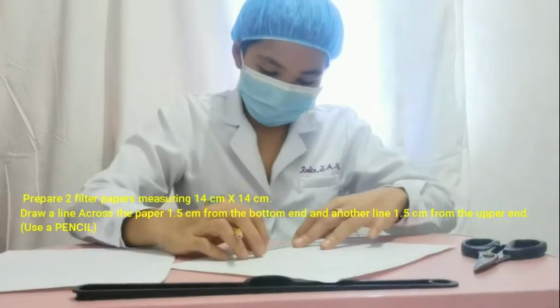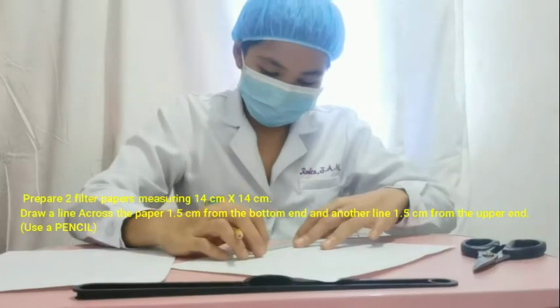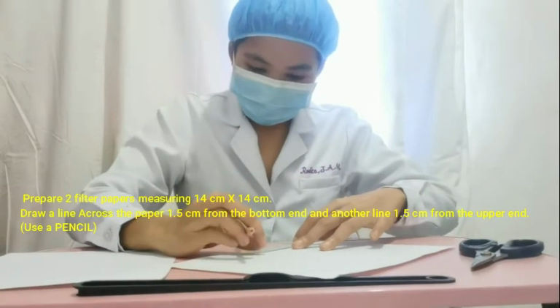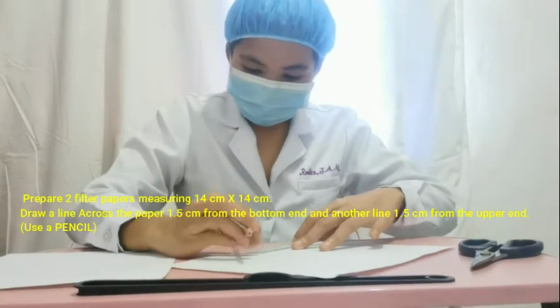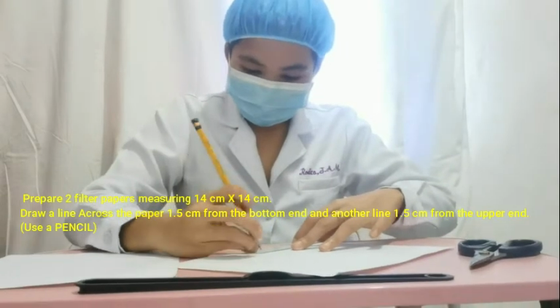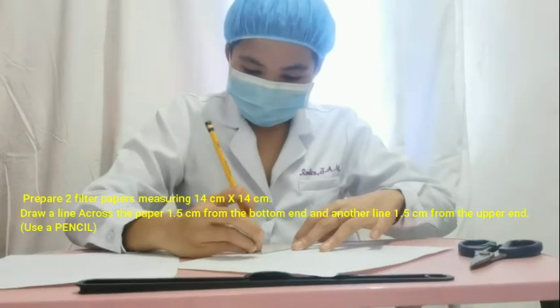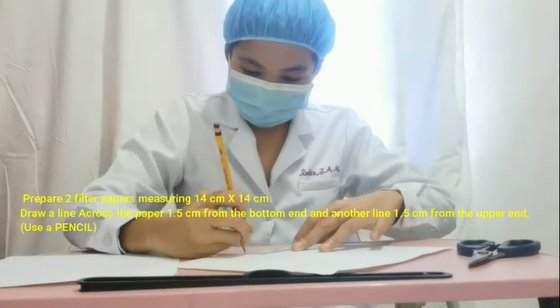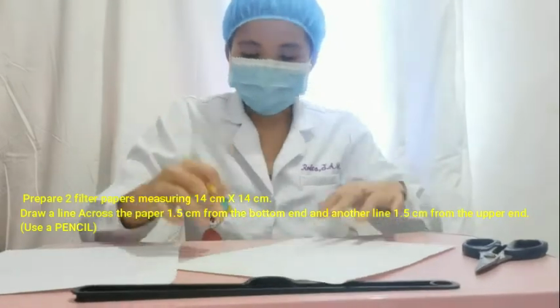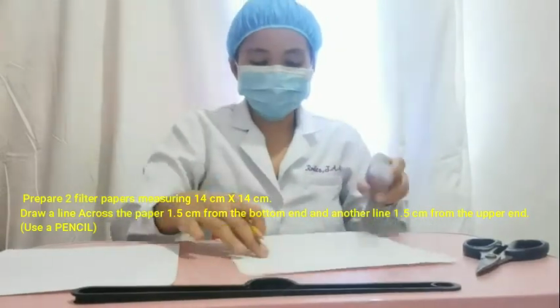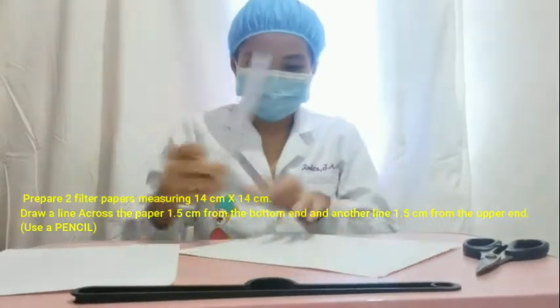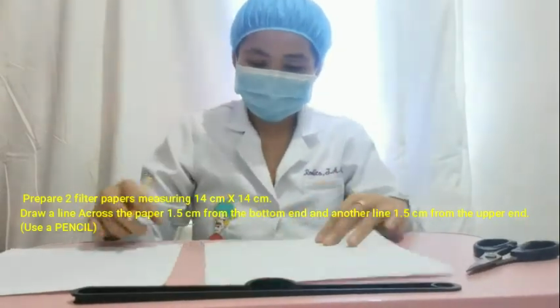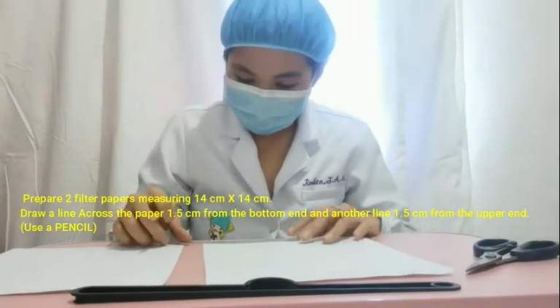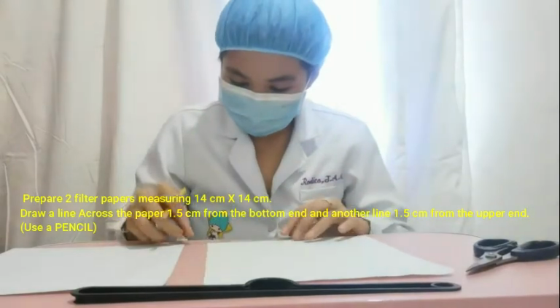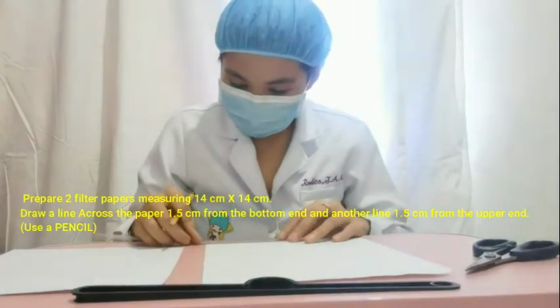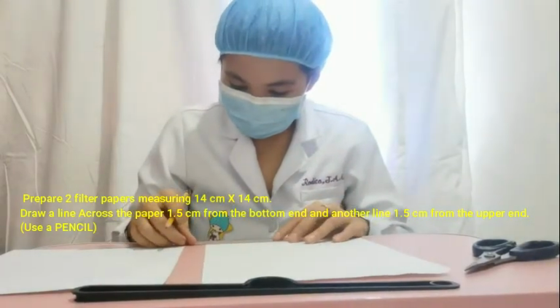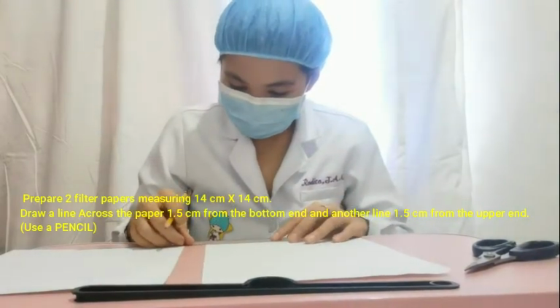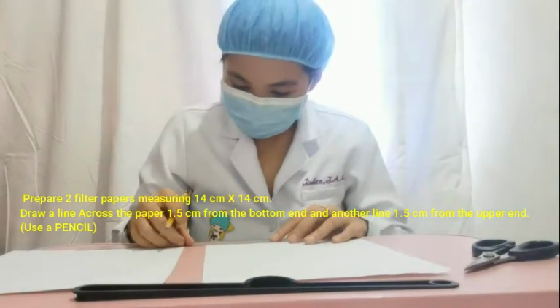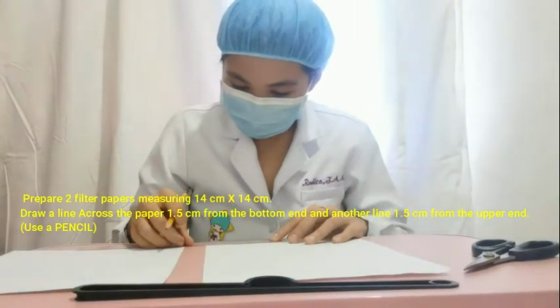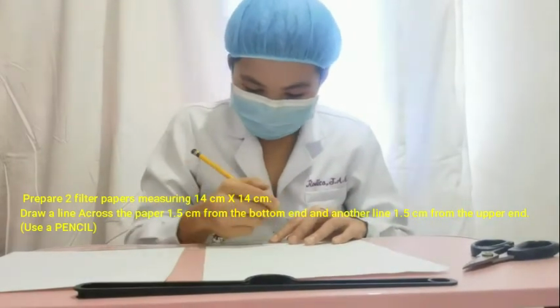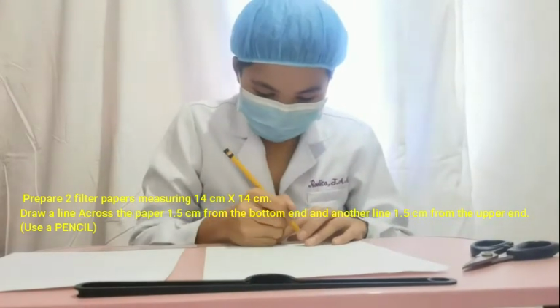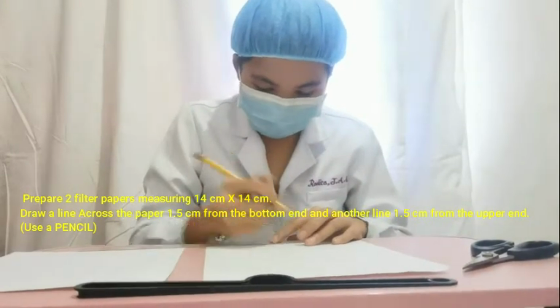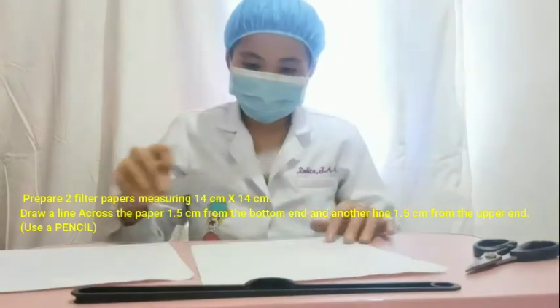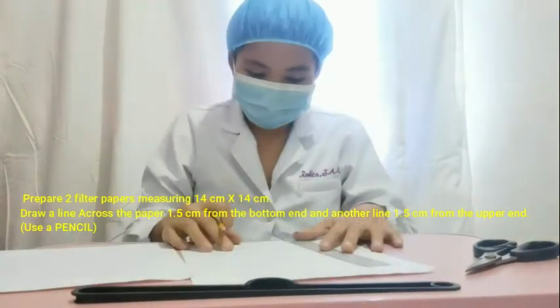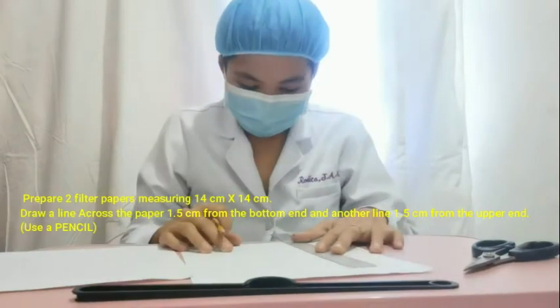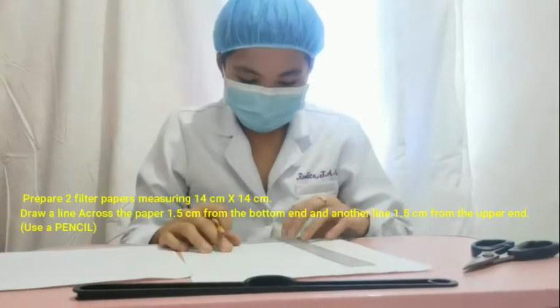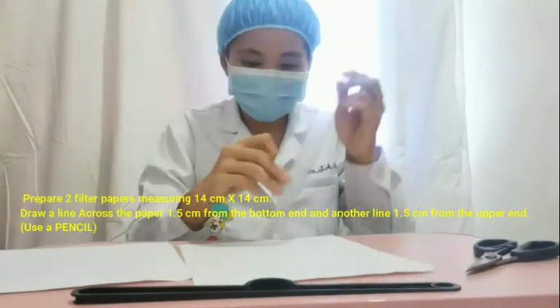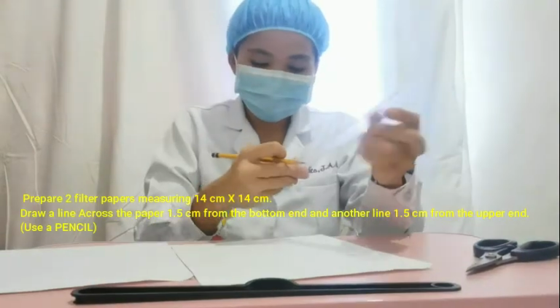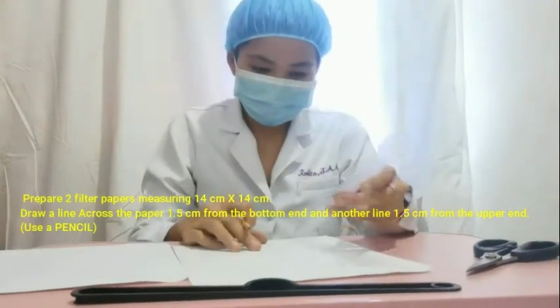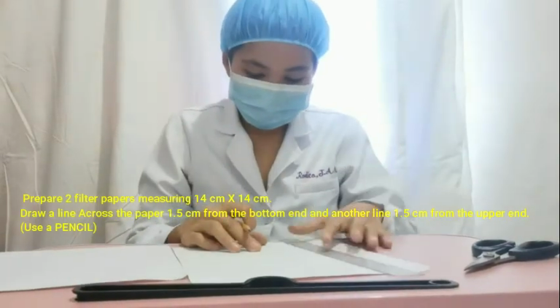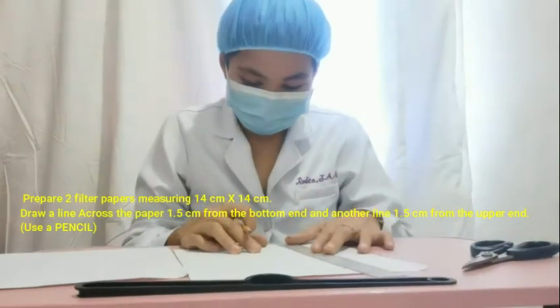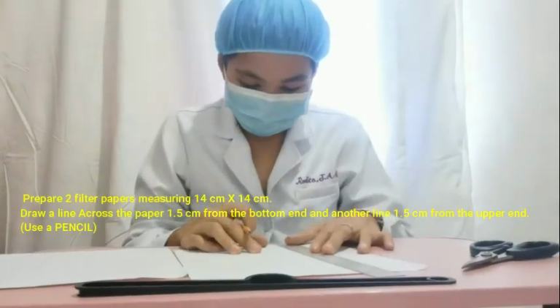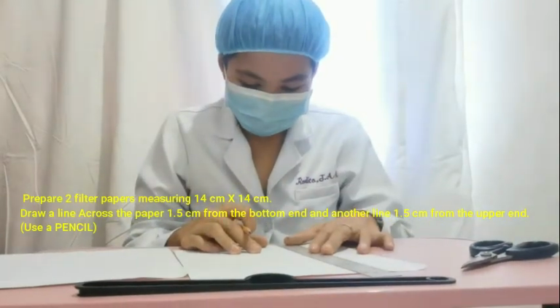Draw a line across the paper 1.5 cm from the bottom and another line 1.5 cm from the upper end.